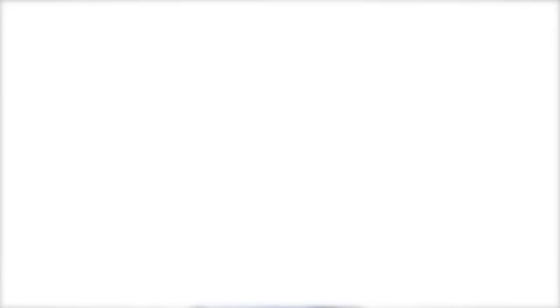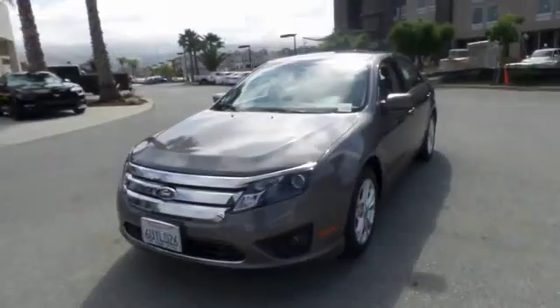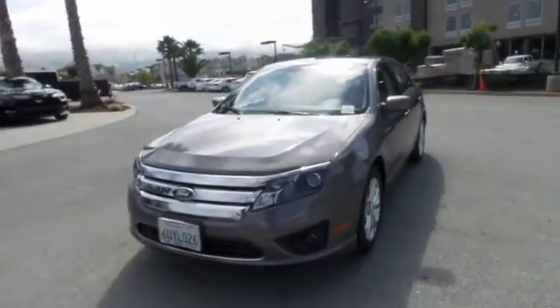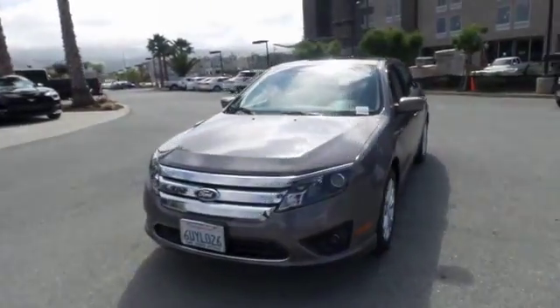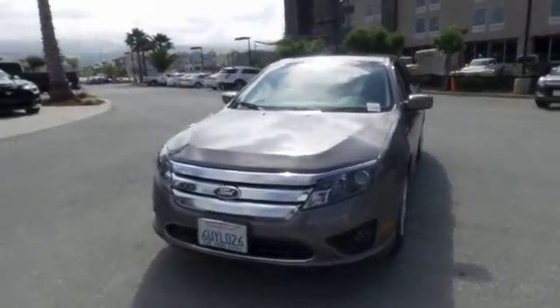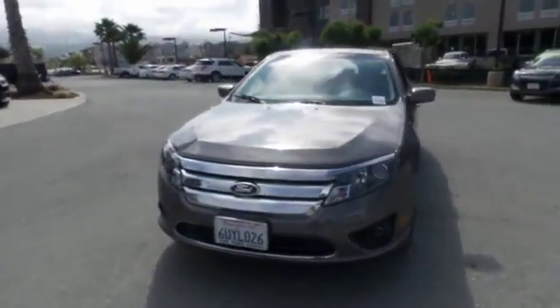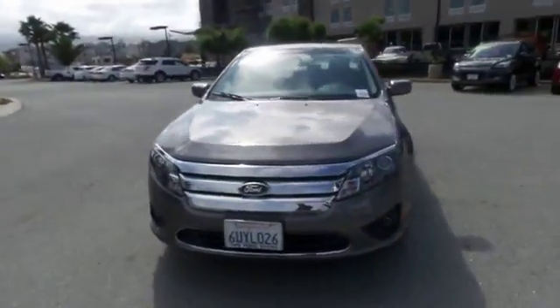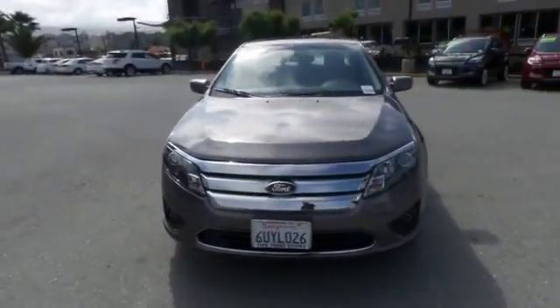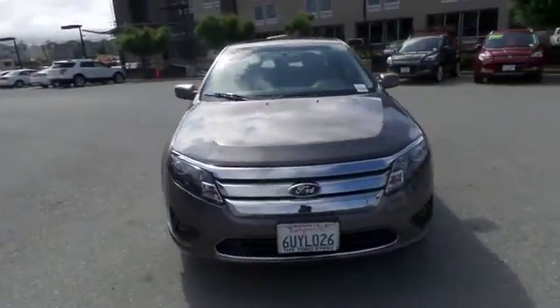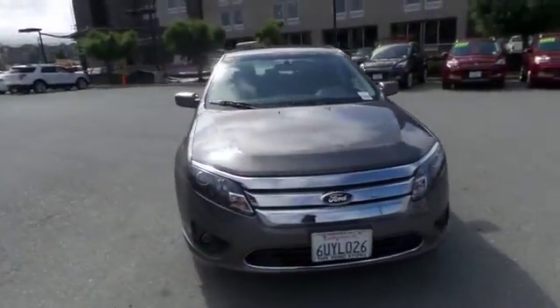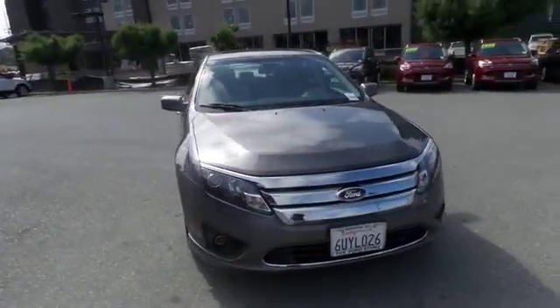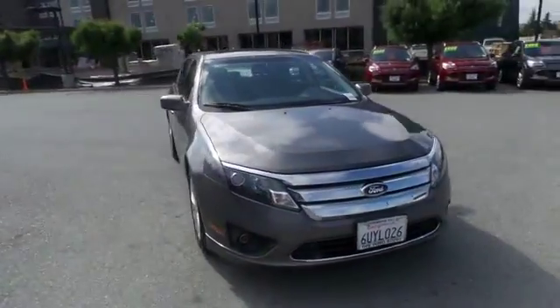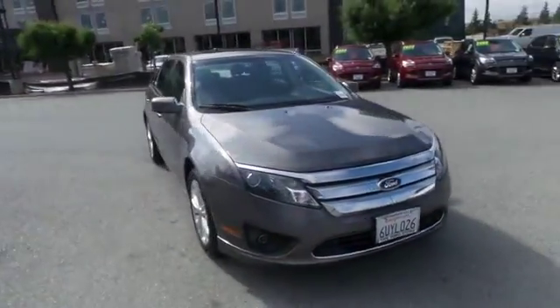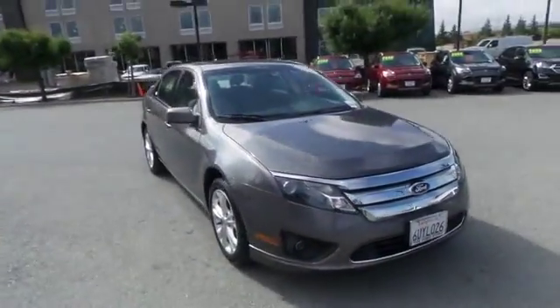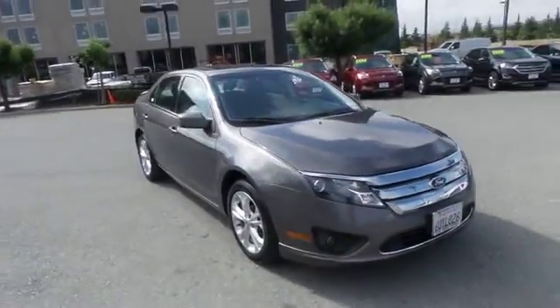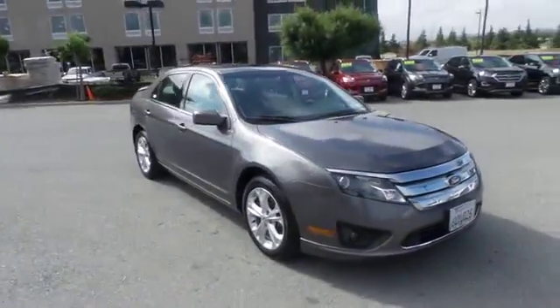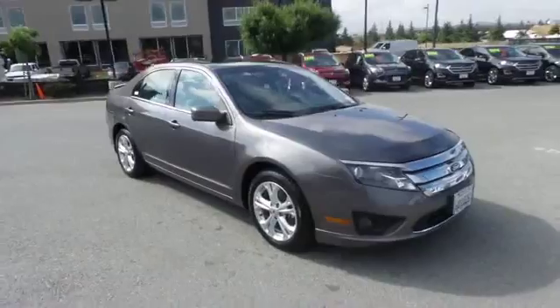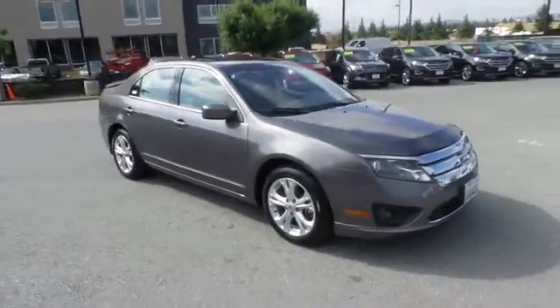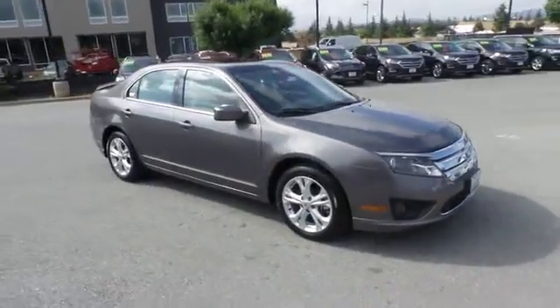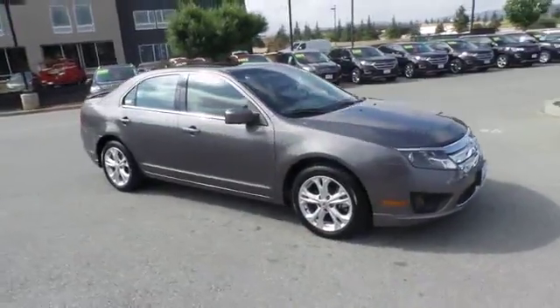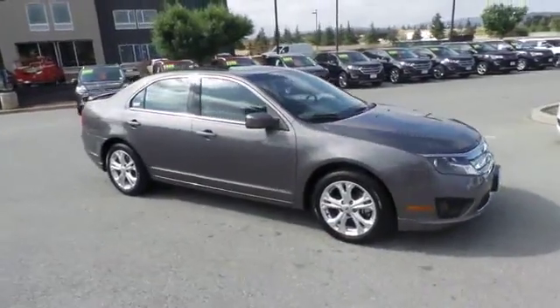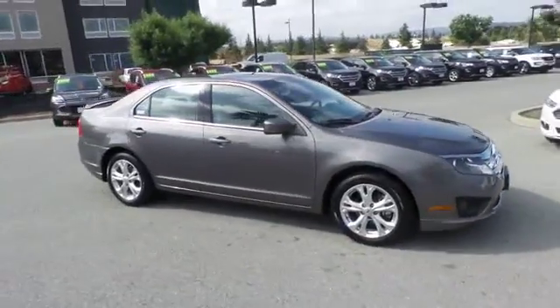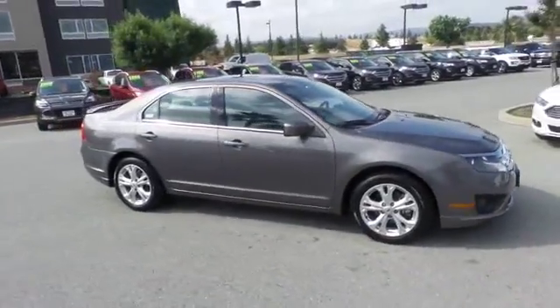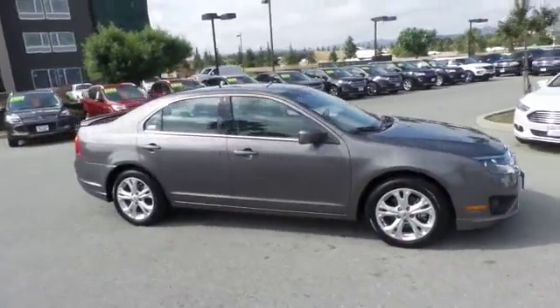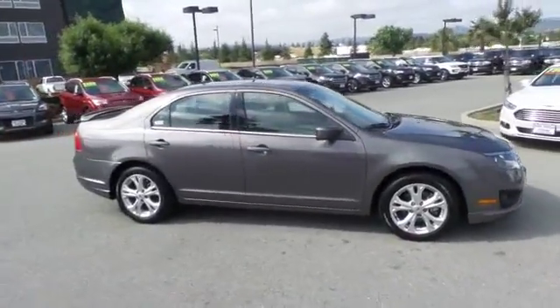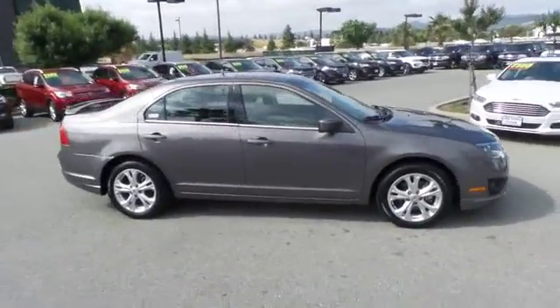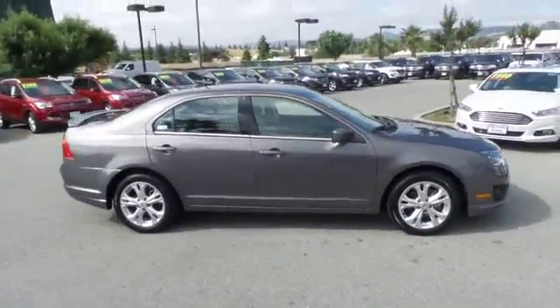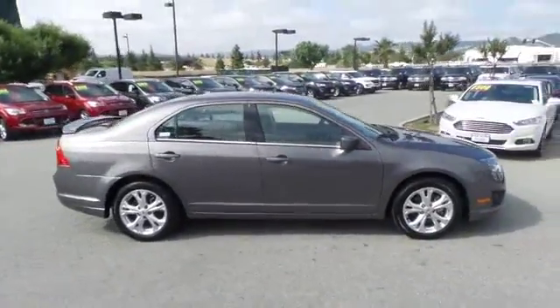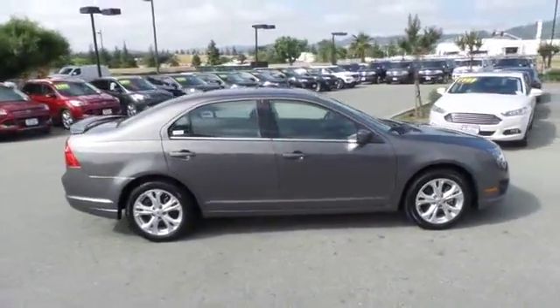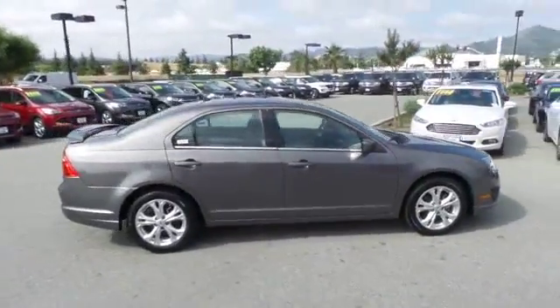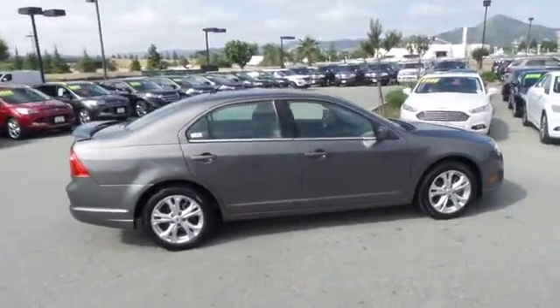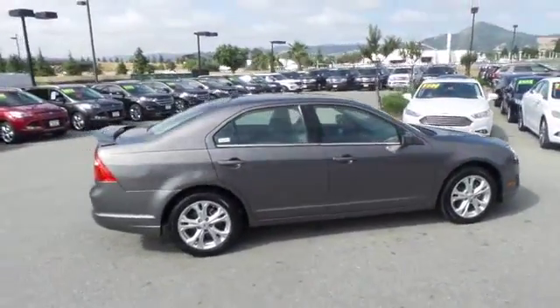The 2012 Ford Fusion — you can have both impressive power and great economy in a Fusion. This vehicle has less than 30,000 miles.